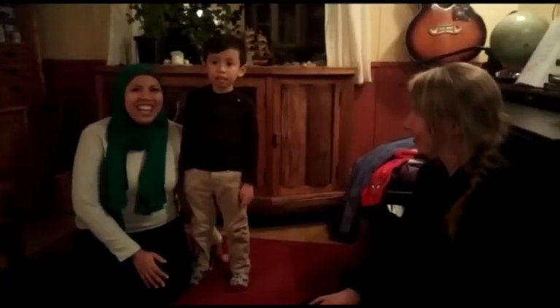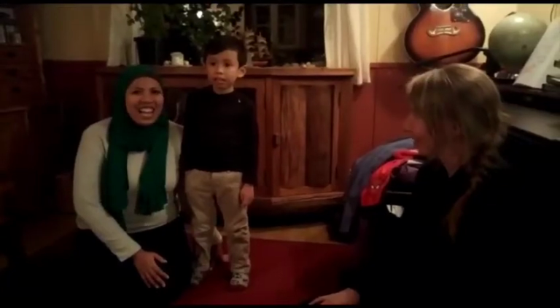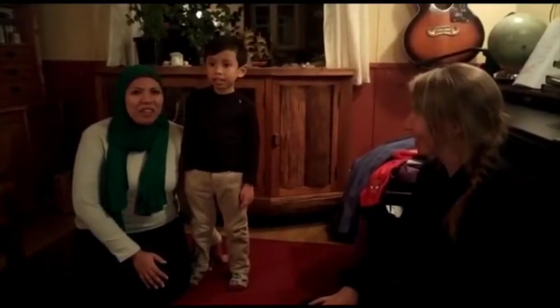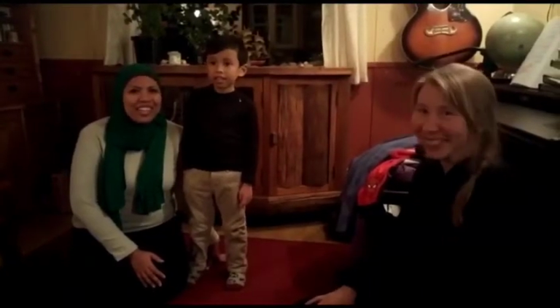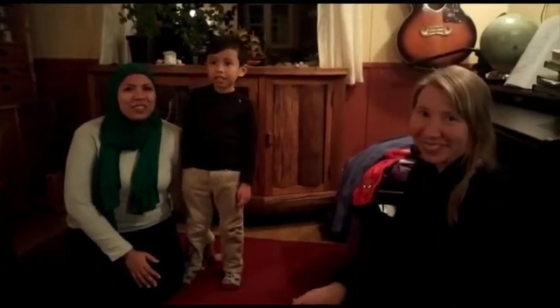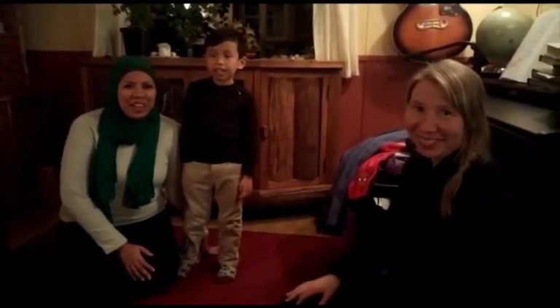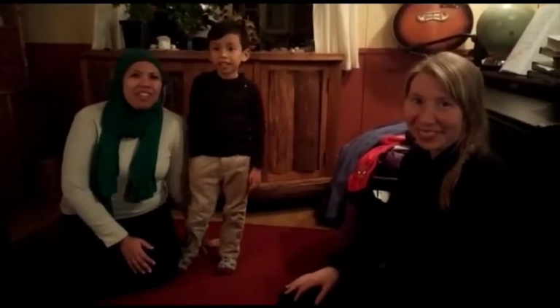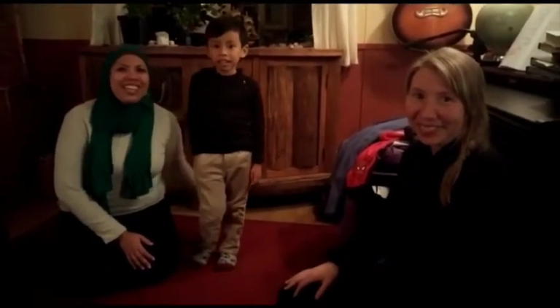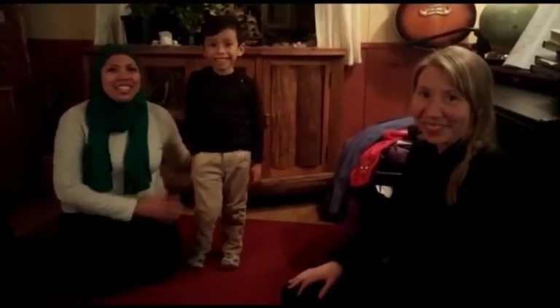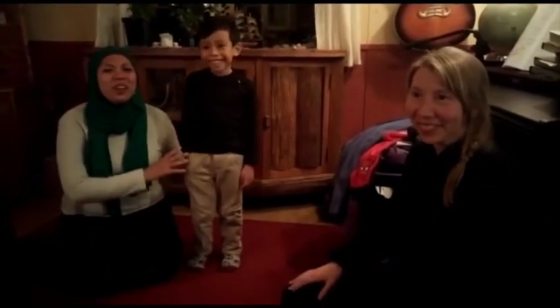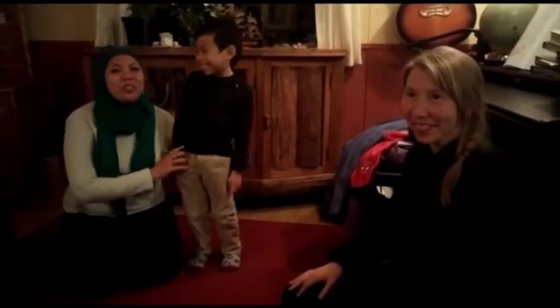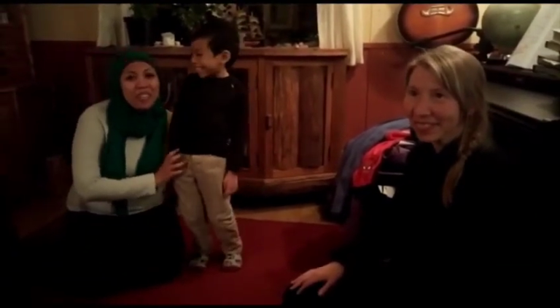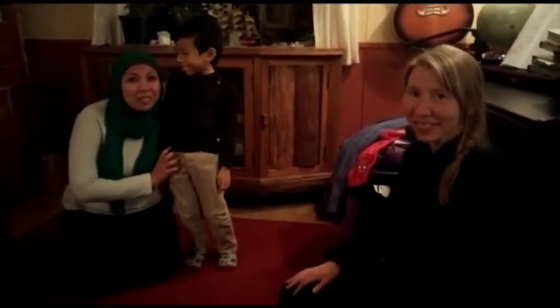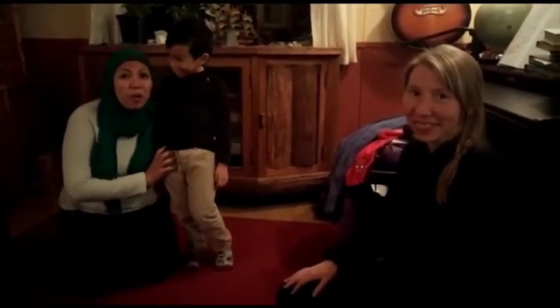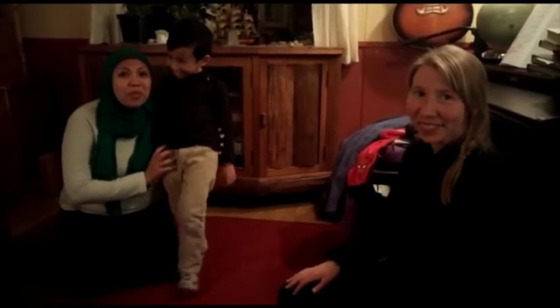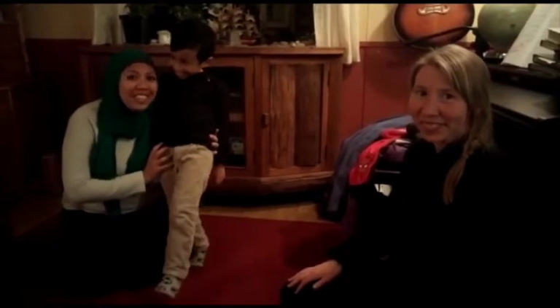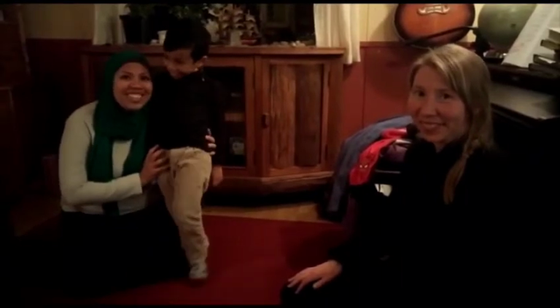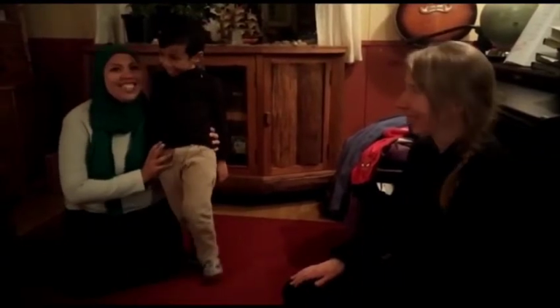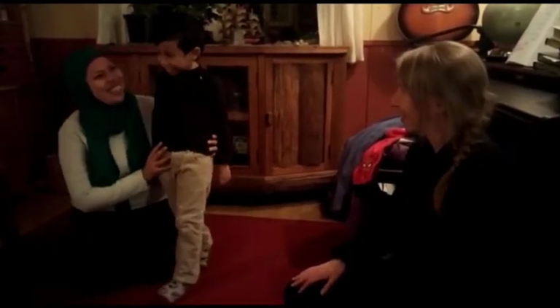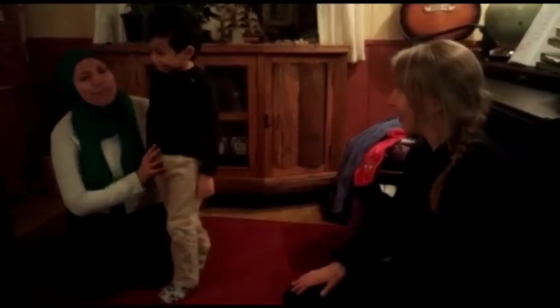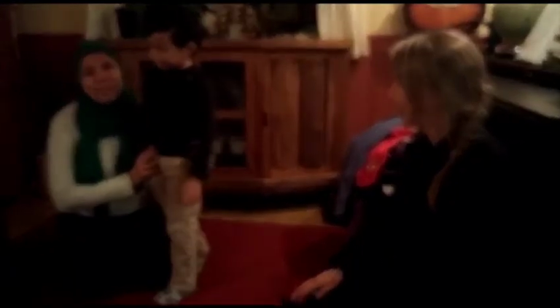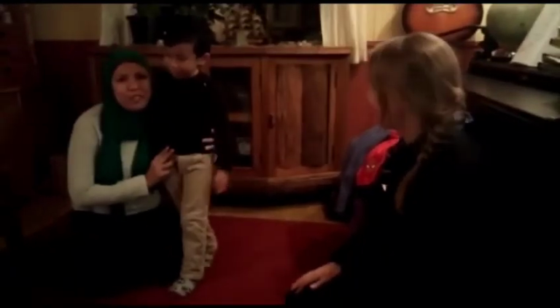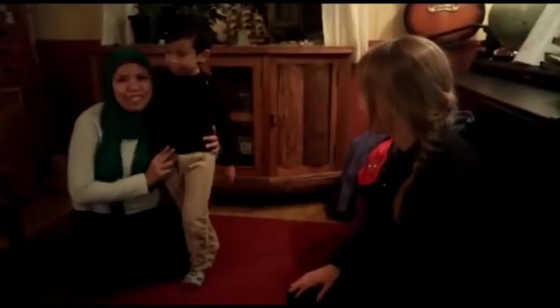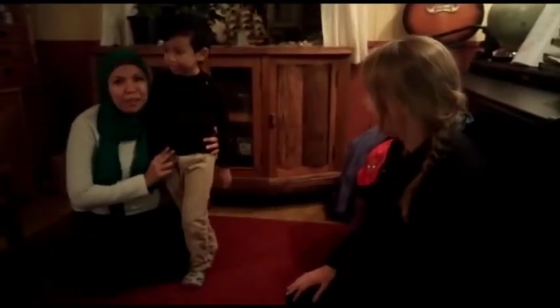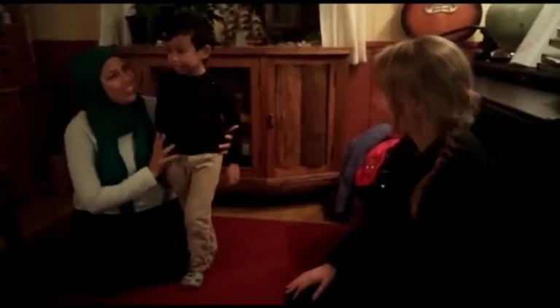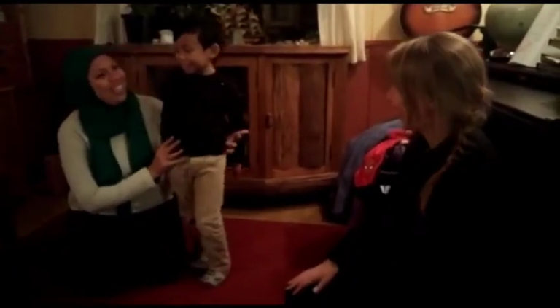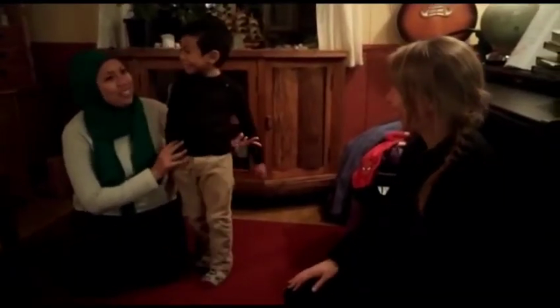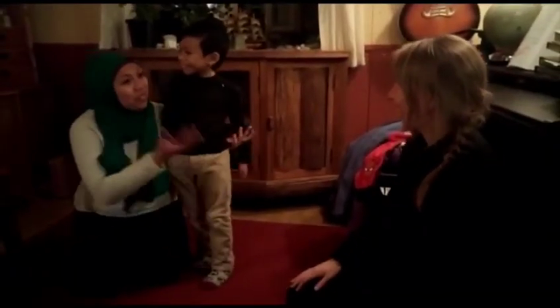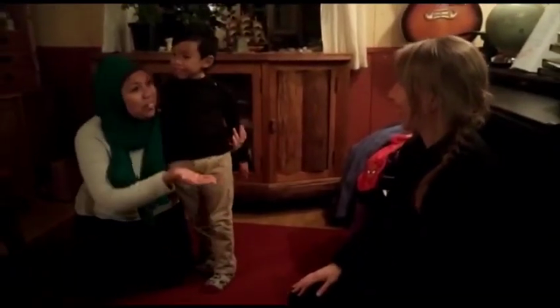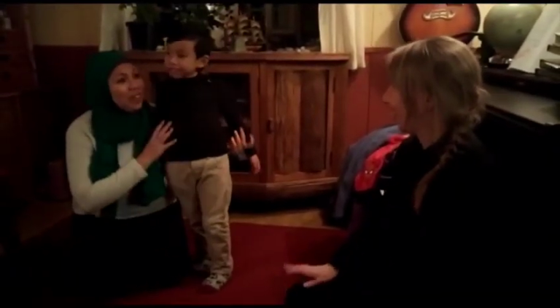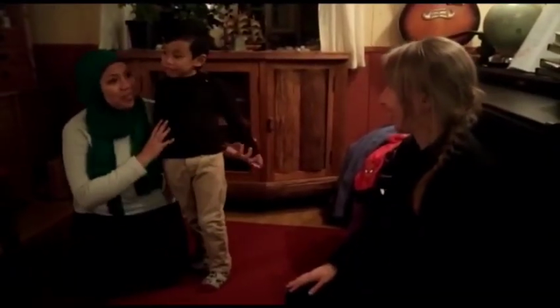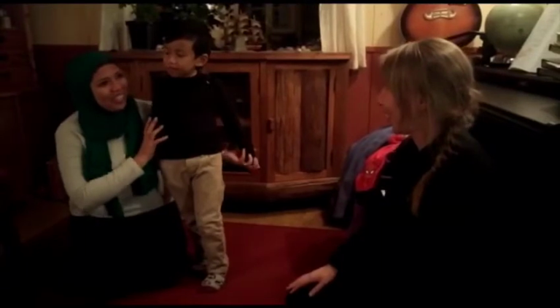Hi everyone! Today we will be teaching you how to dress warm for winter, especially for this young boy. So, Rita, what should we do now?